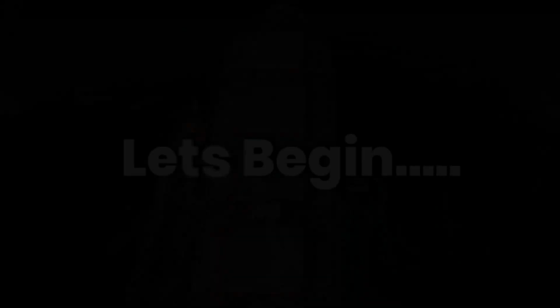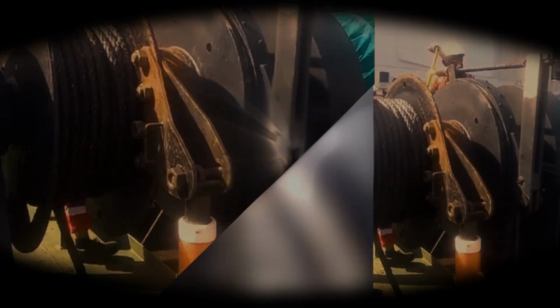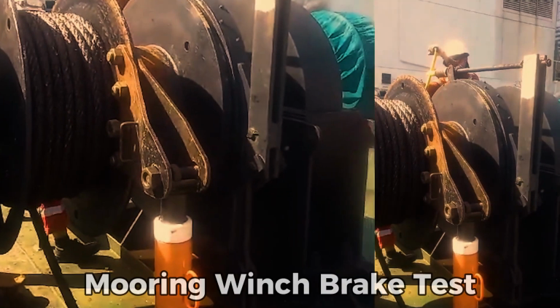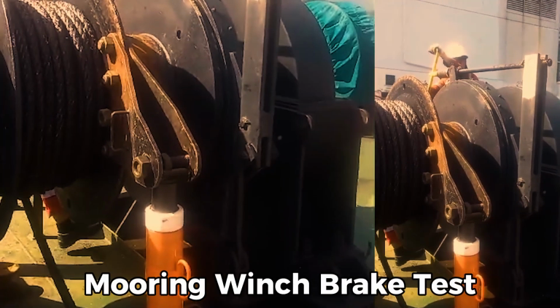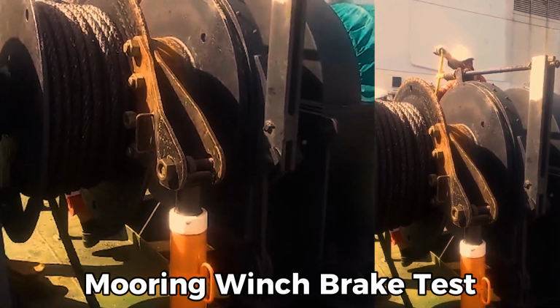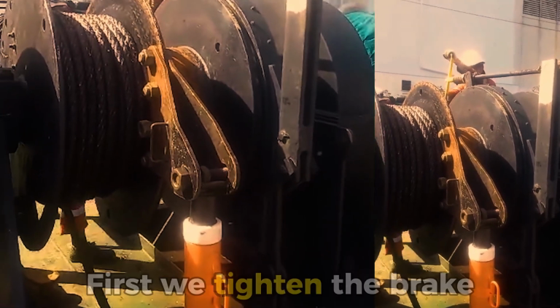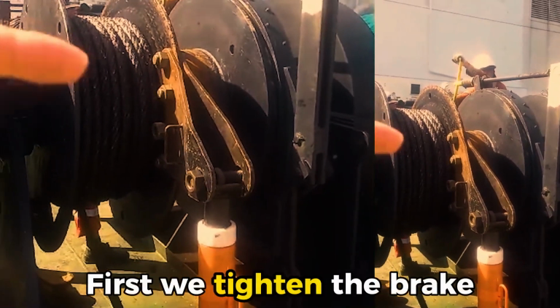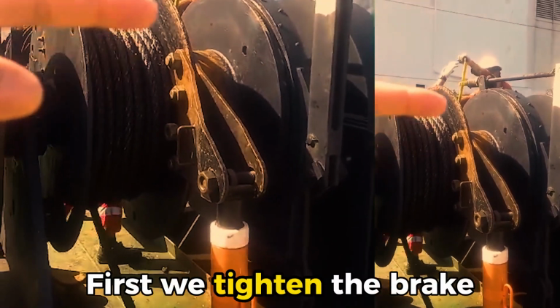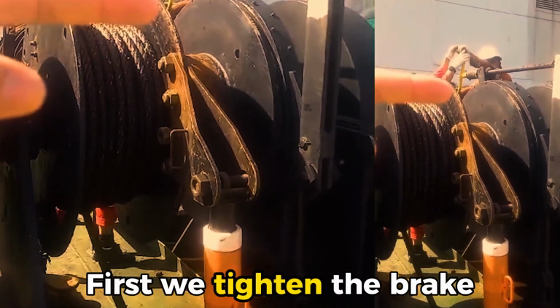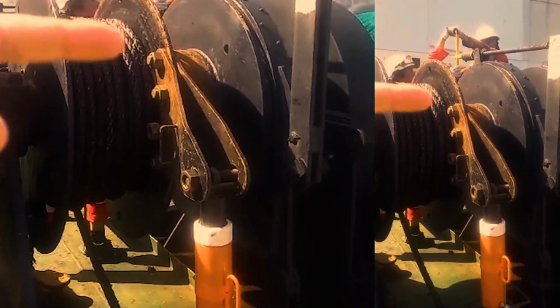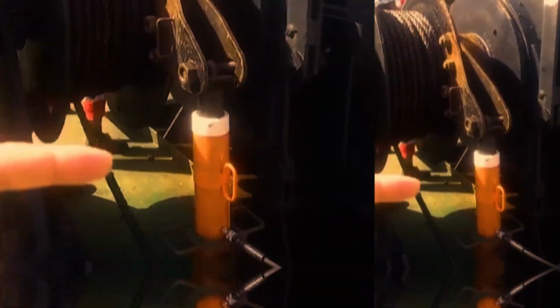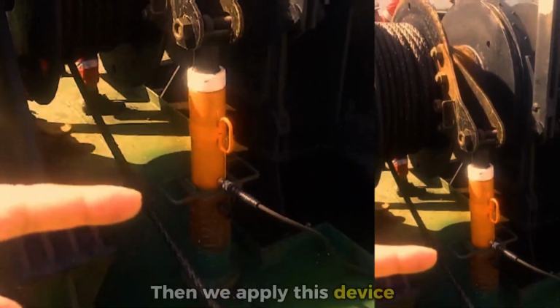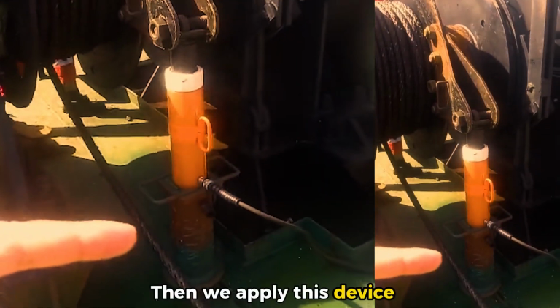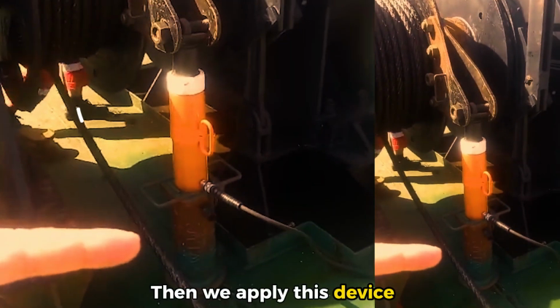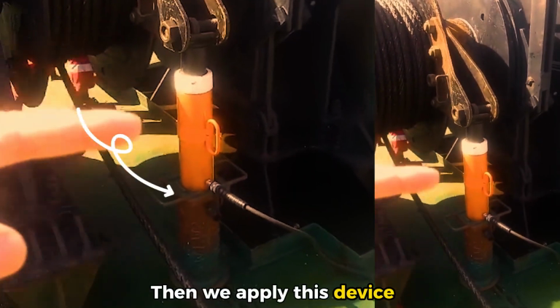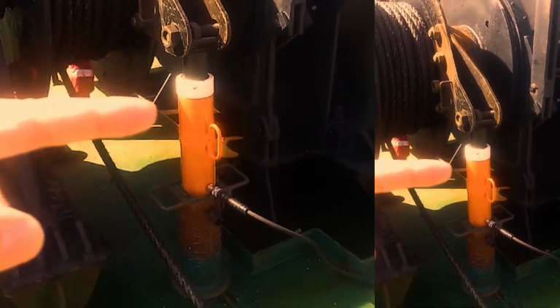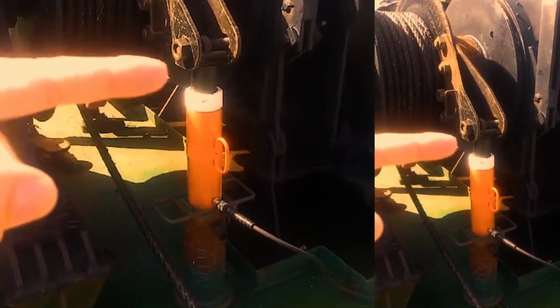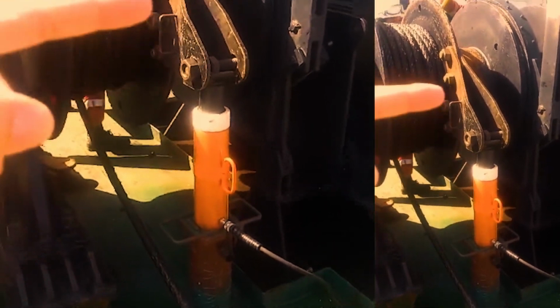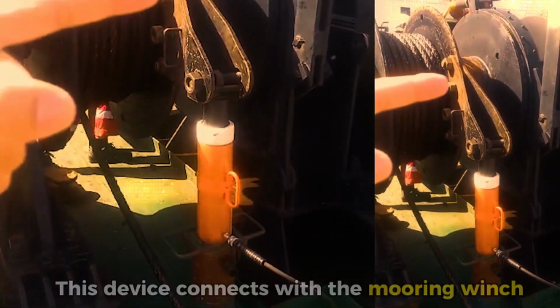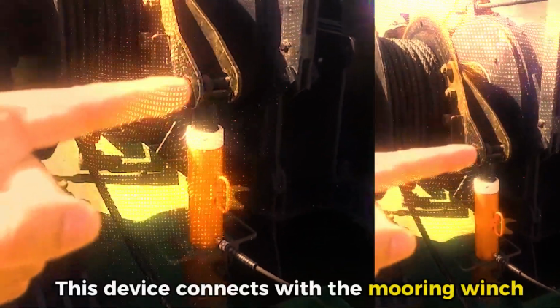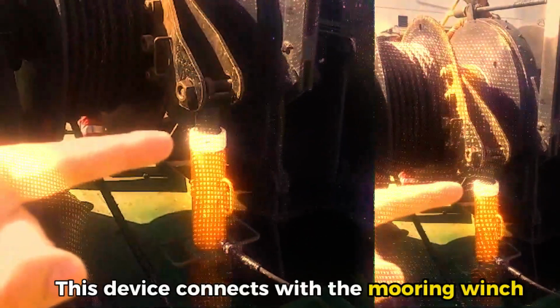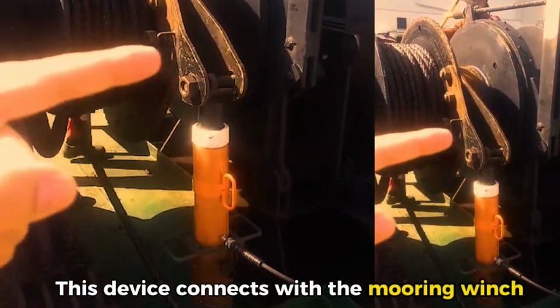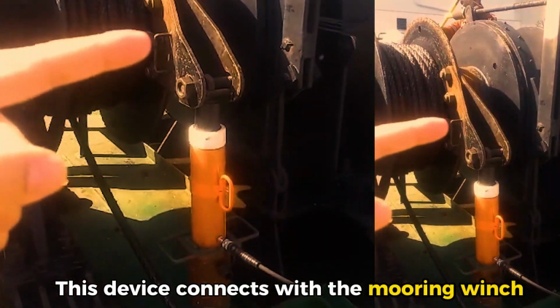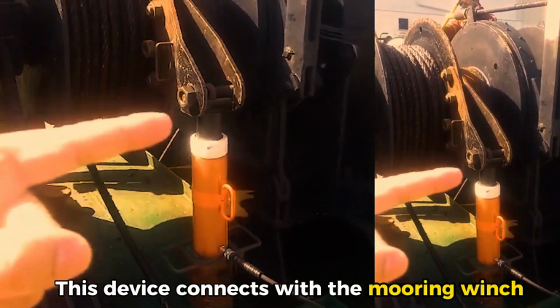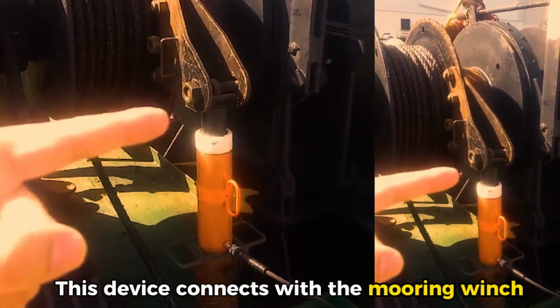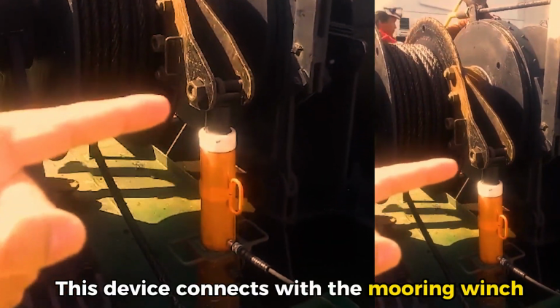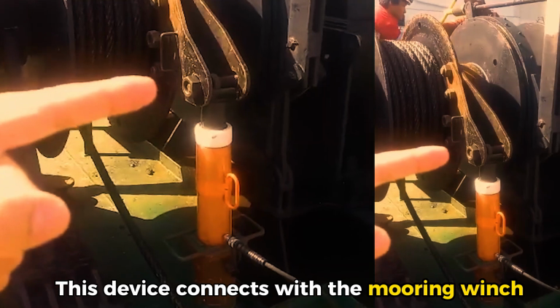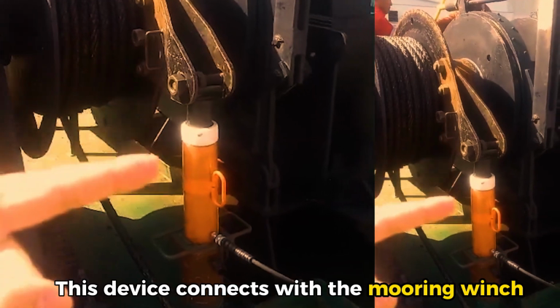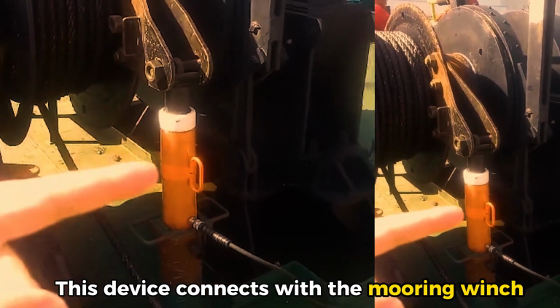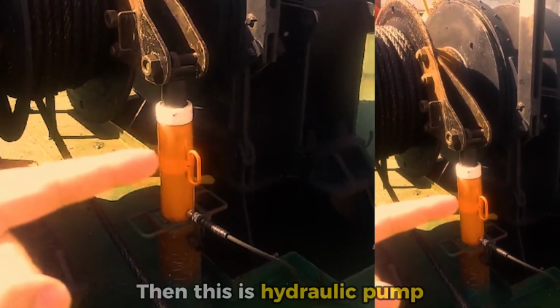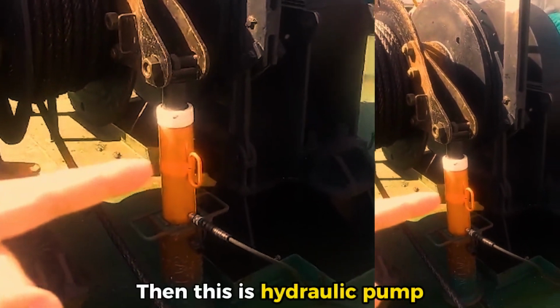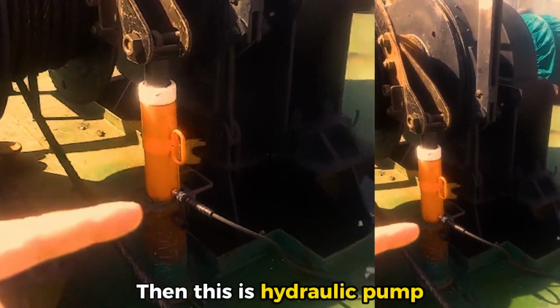Hello. From the mooring winch, we will test once we tighten the weight. Then we apply this device. This device connects to the mooring winch. Then this hydraulic vehicle.